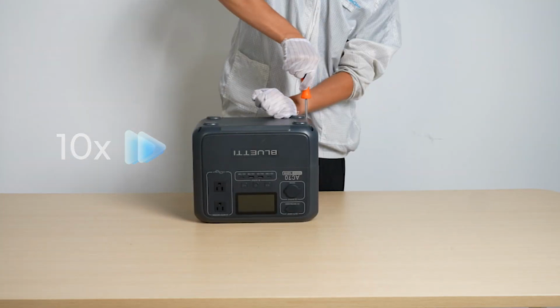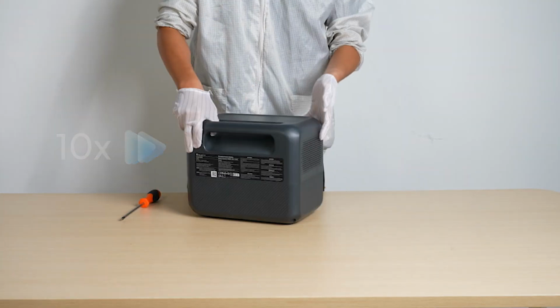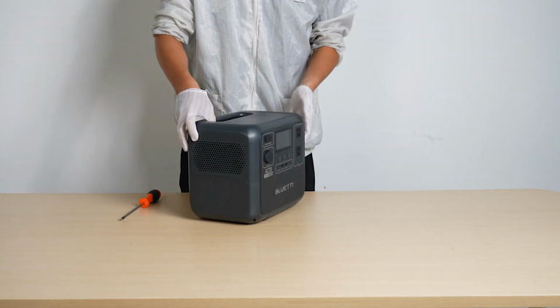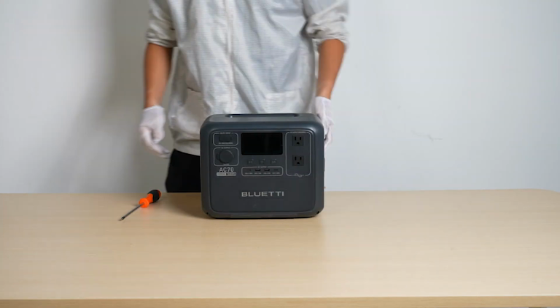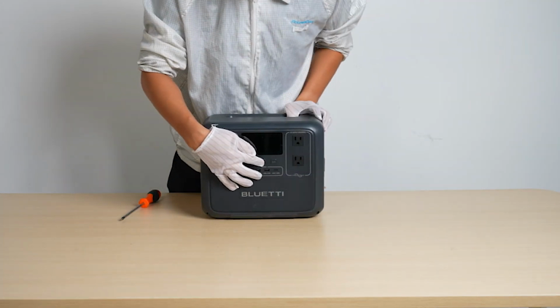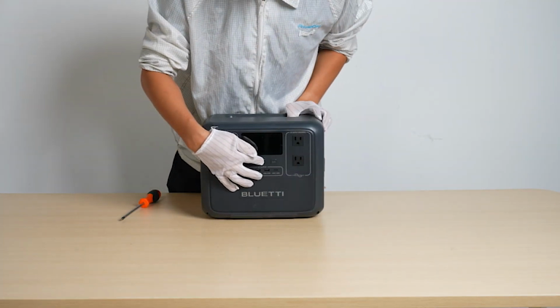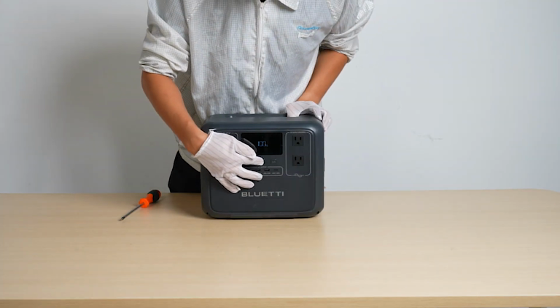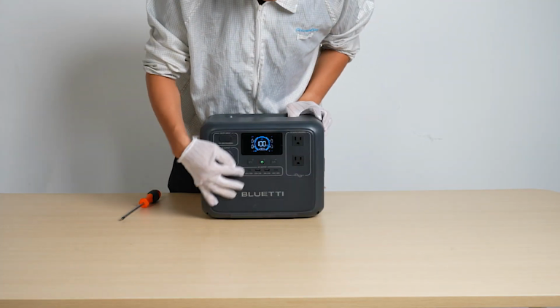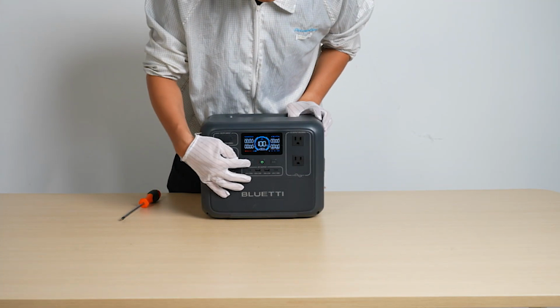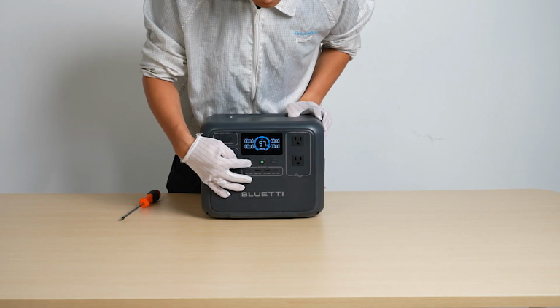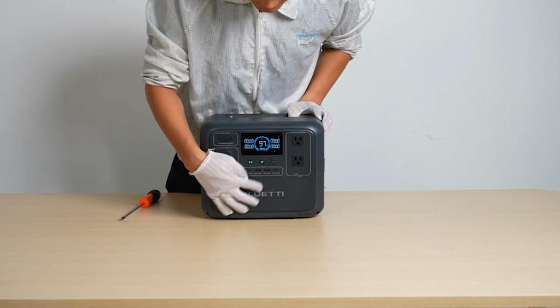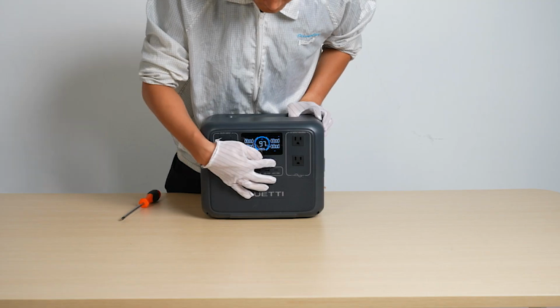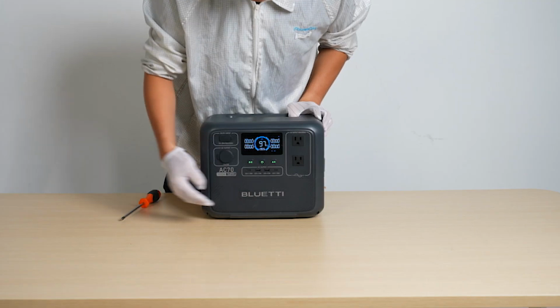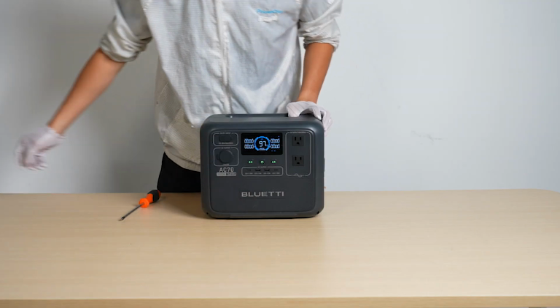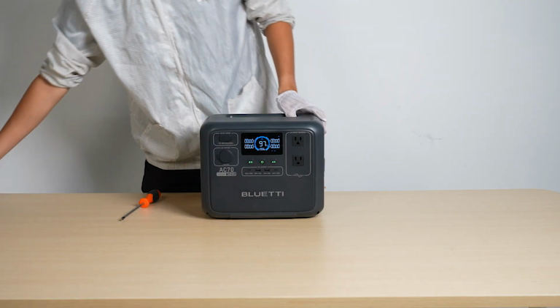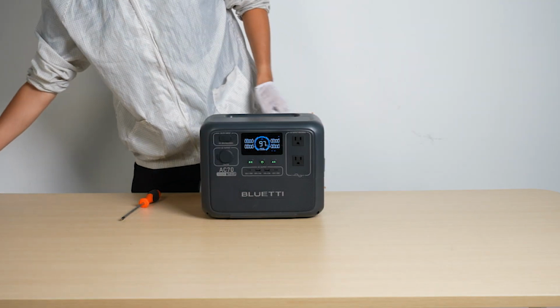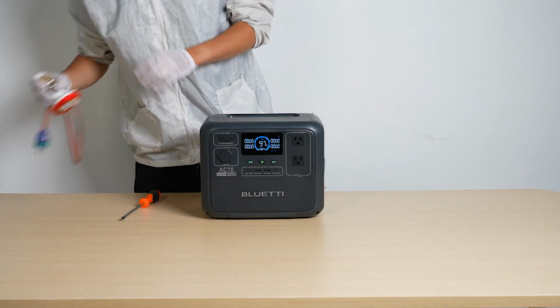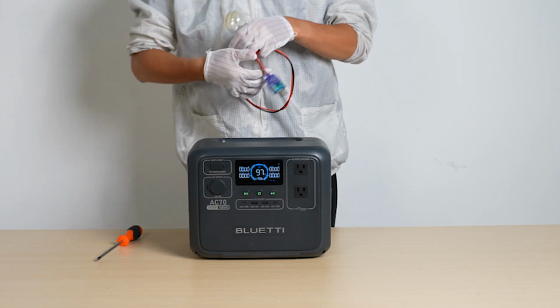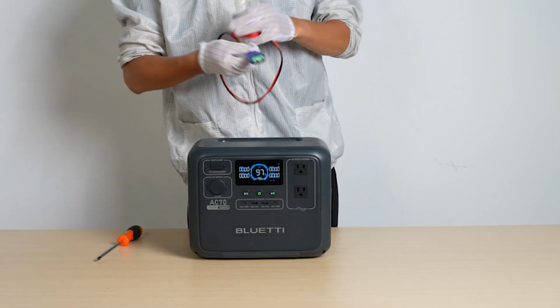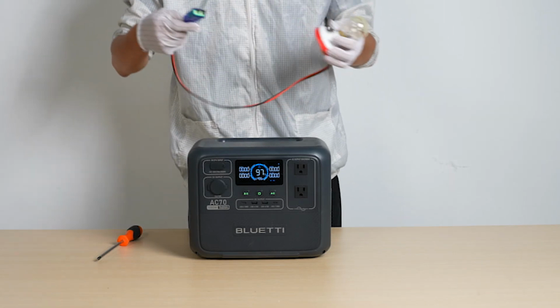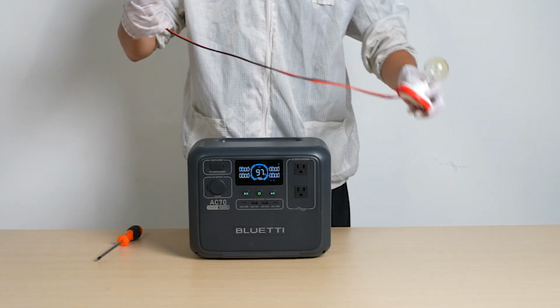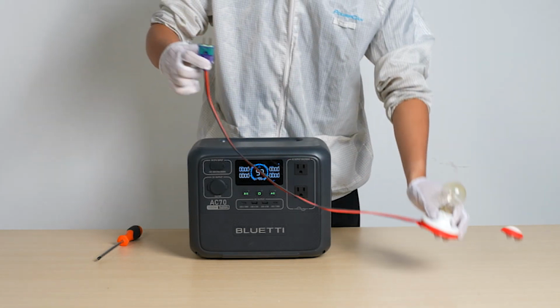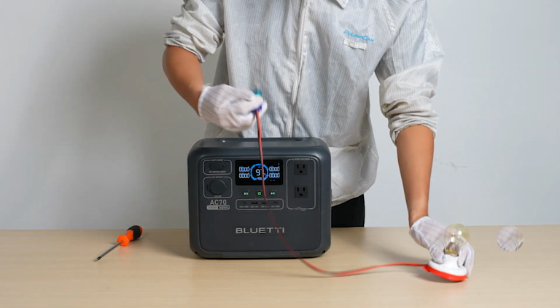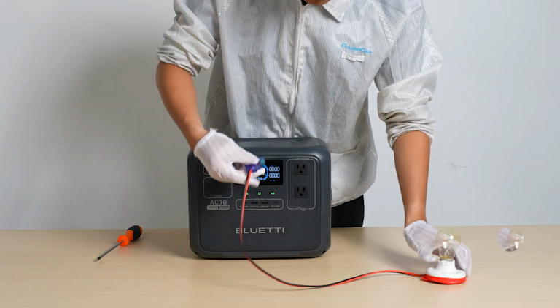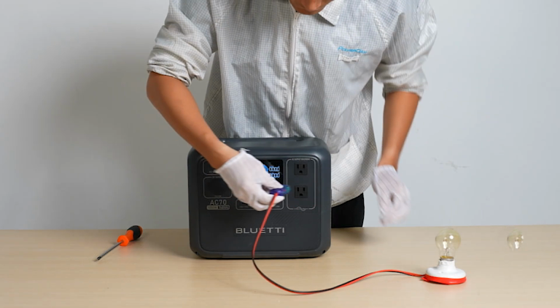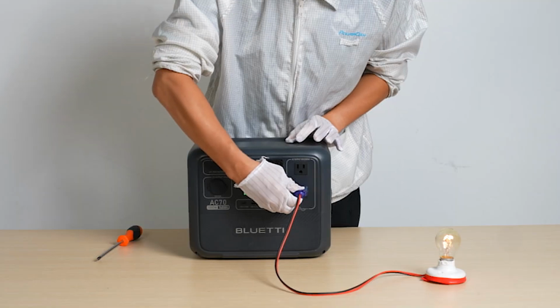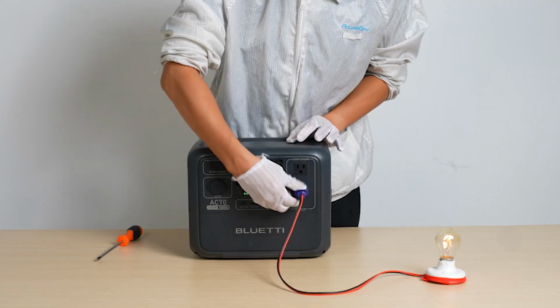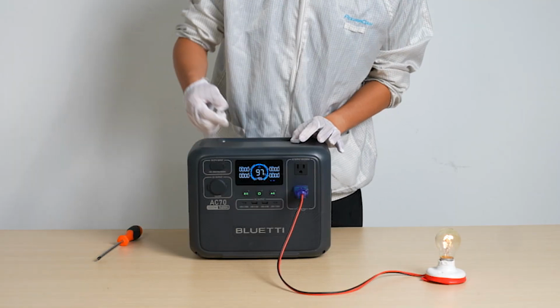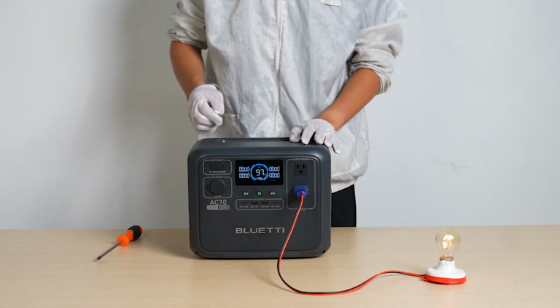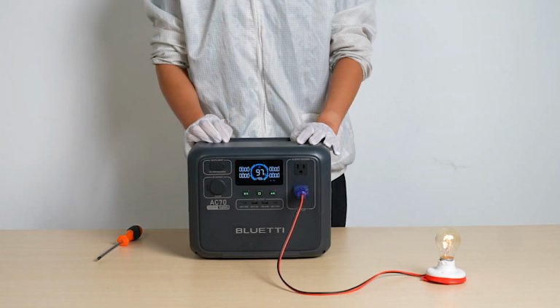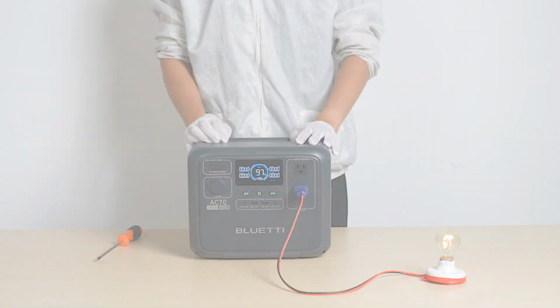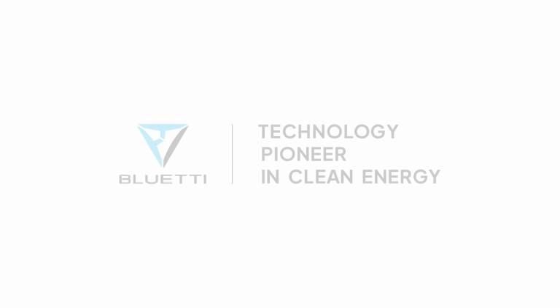All set! Check out if everything is working perfectly. Everything's good to go. From the inside out, Bluetti powers you safely.